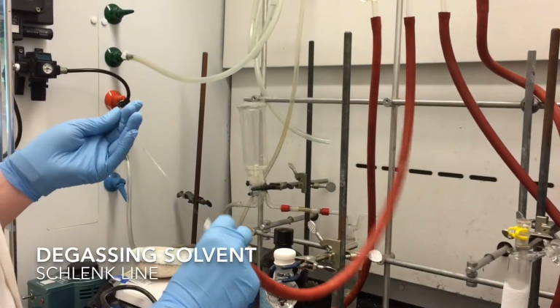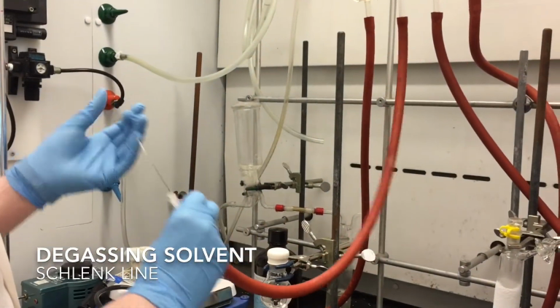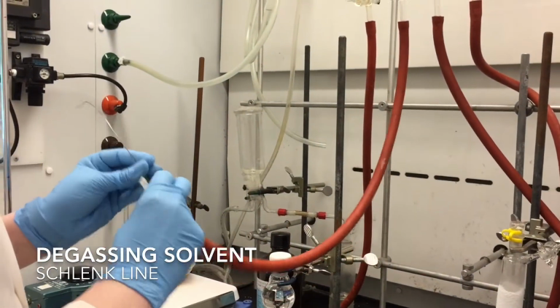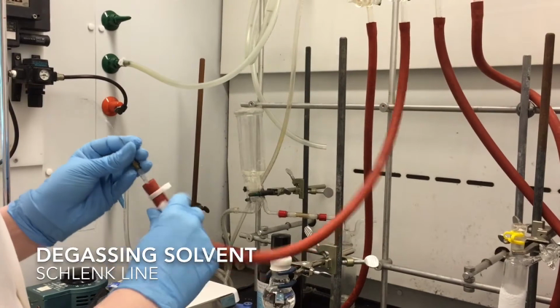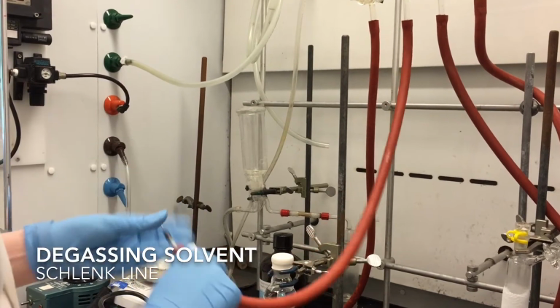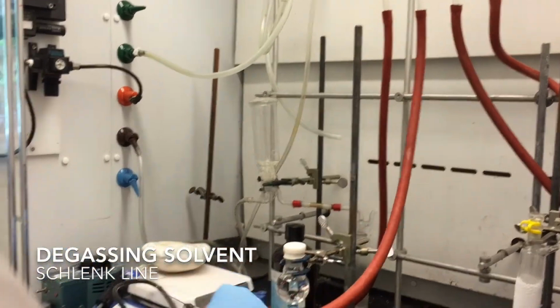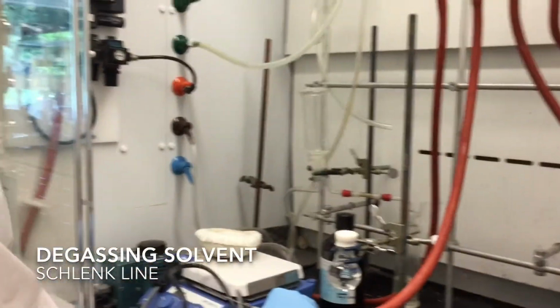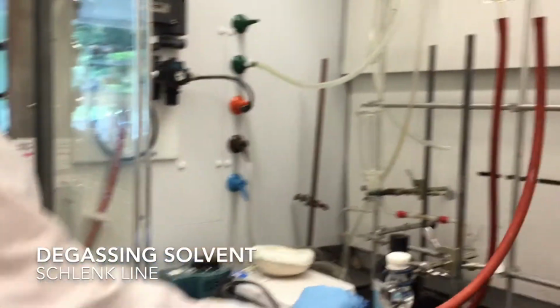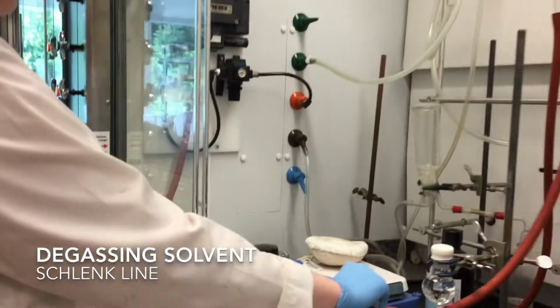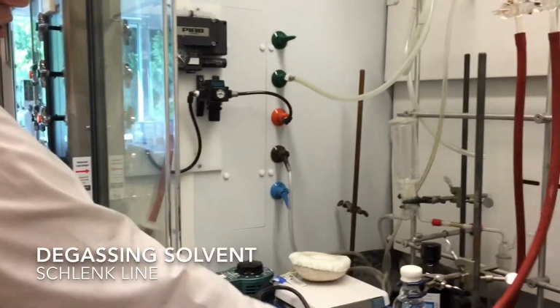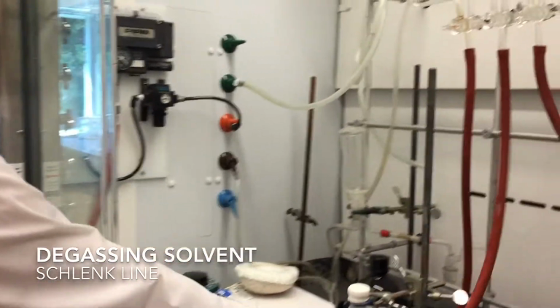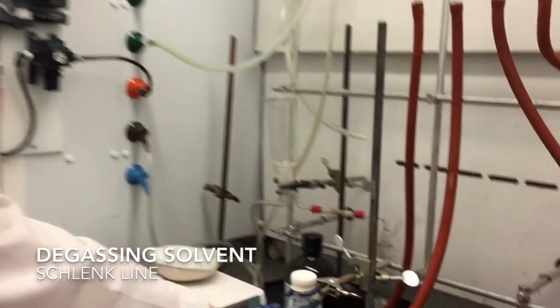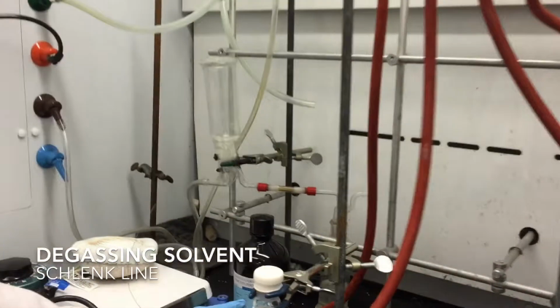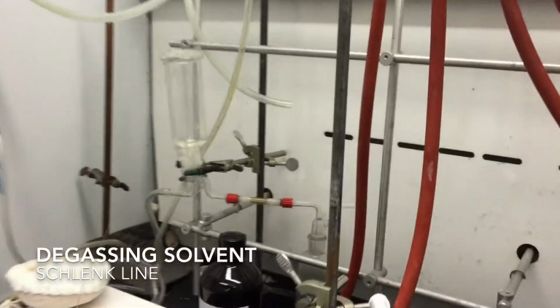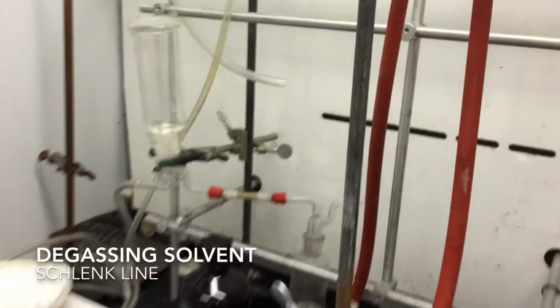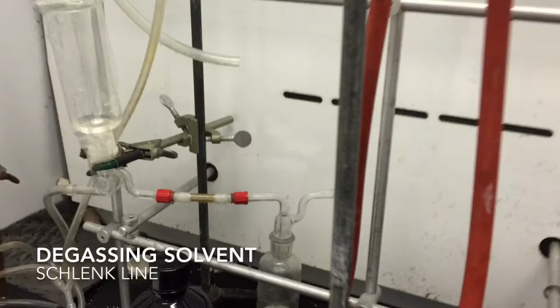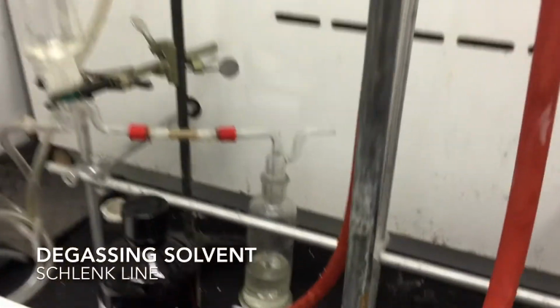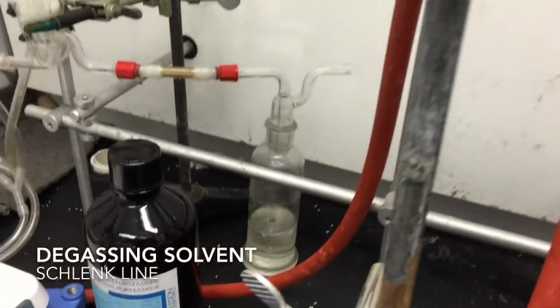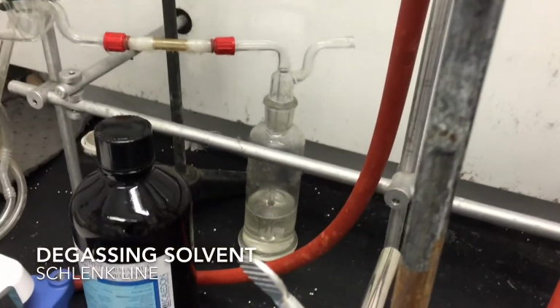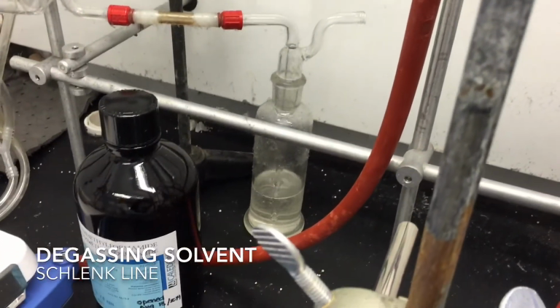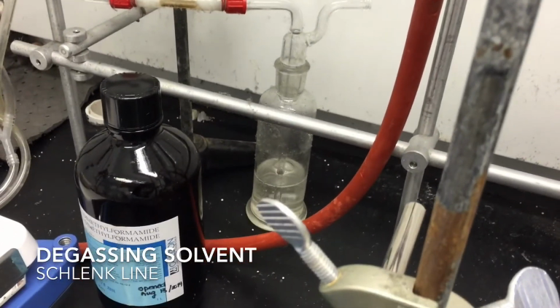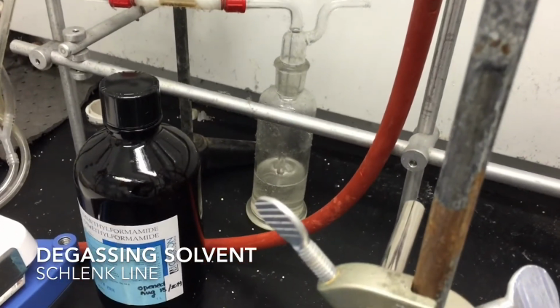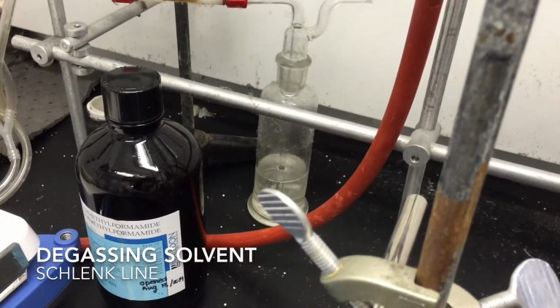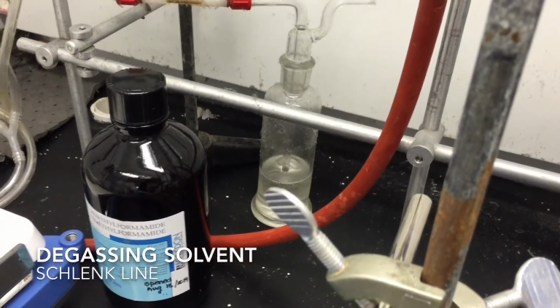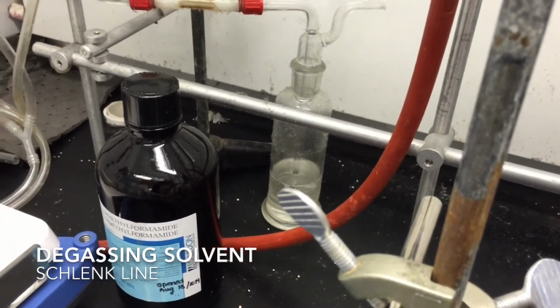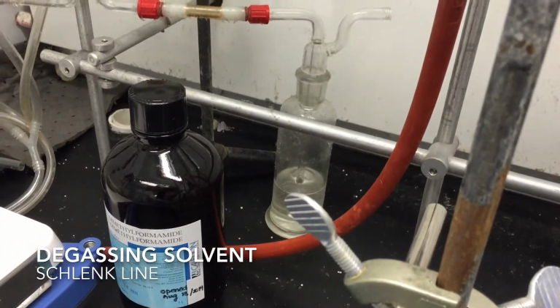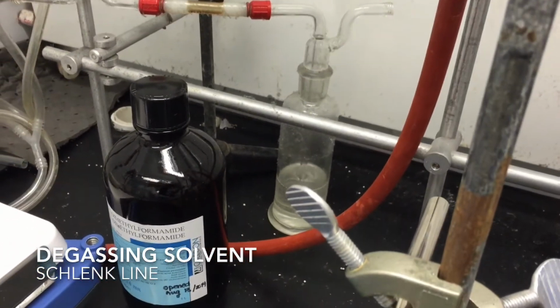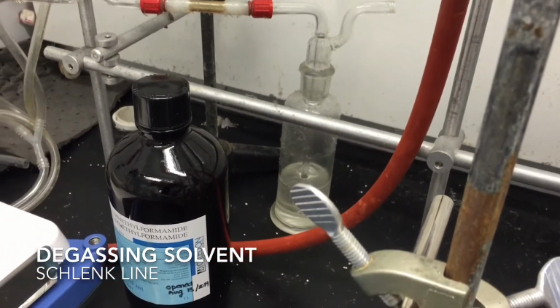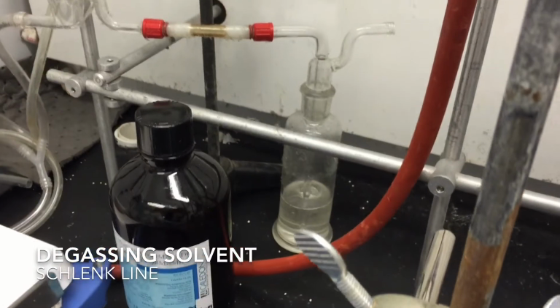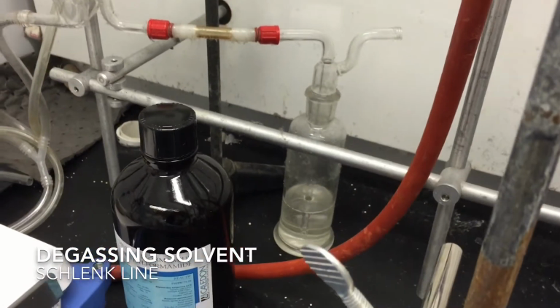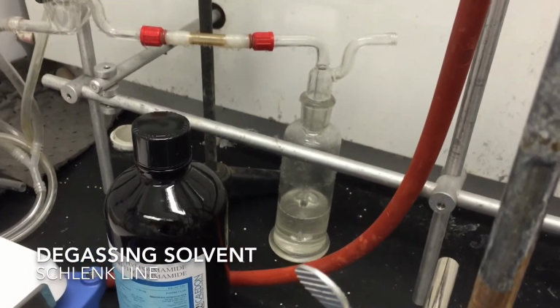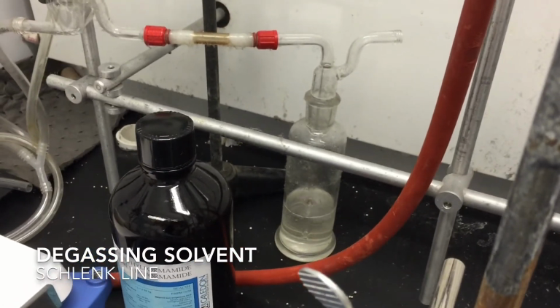The first thing we're going to do is turn on the nitrogen bubbler. As you can see by the bubbles at the back, the nitrogen is currently flowing through. You don't need an incredibly high flow rate of nitrogen — you just need to see a couple bubbles.